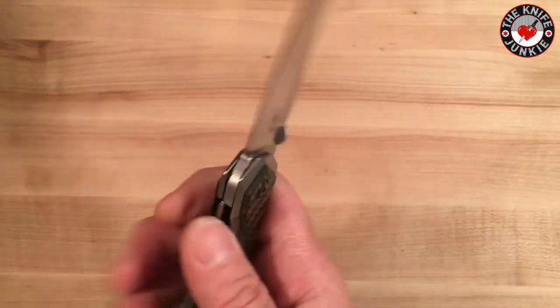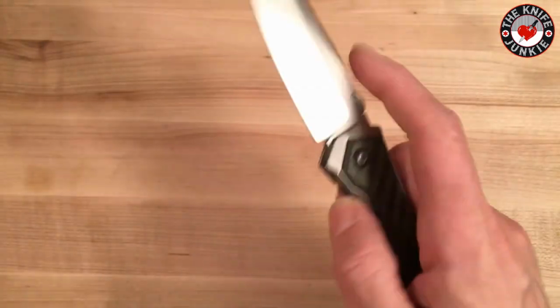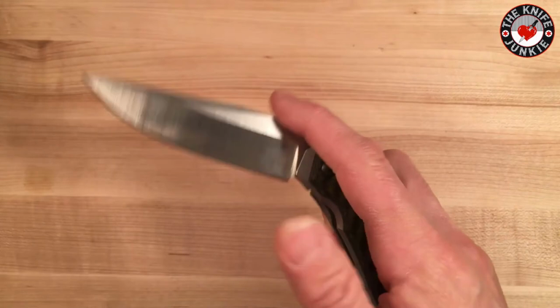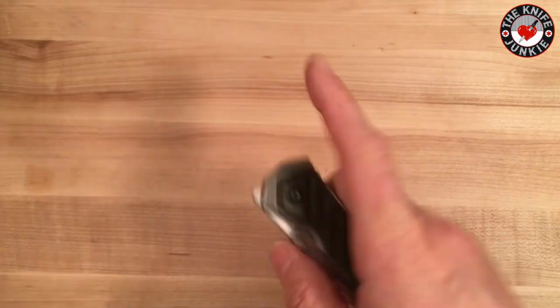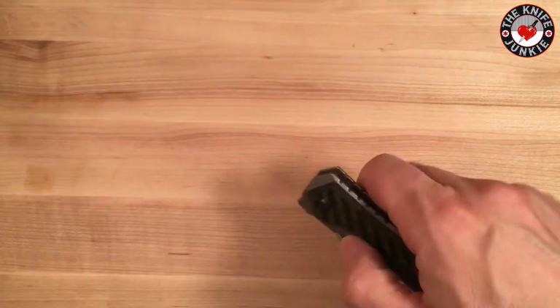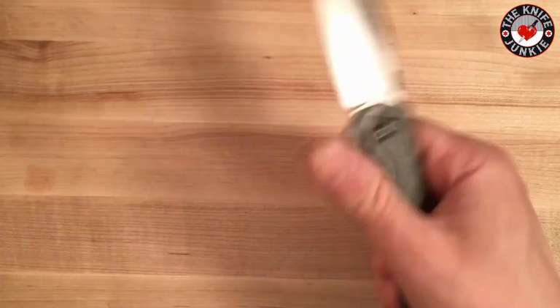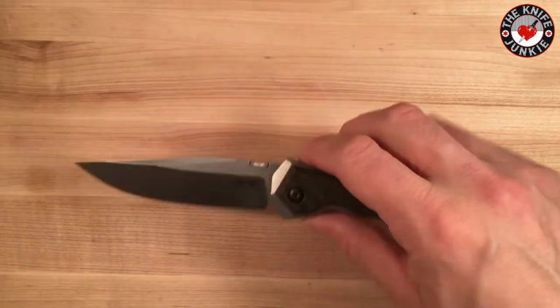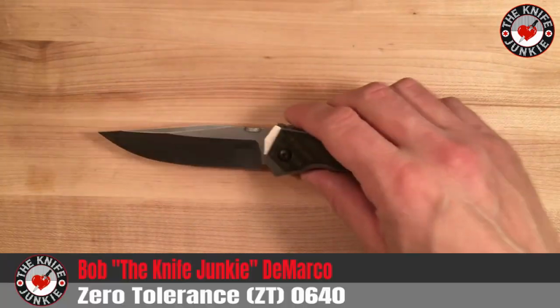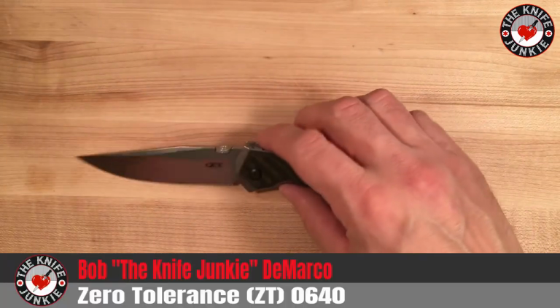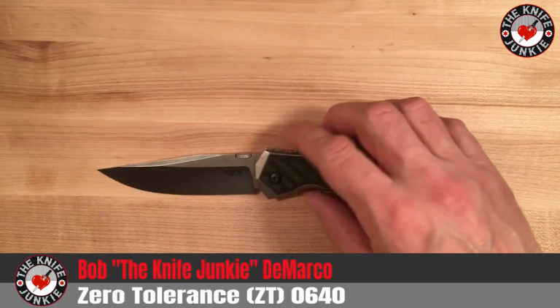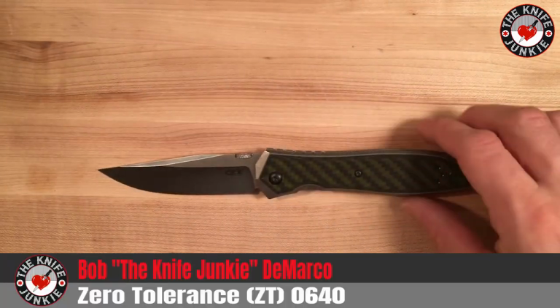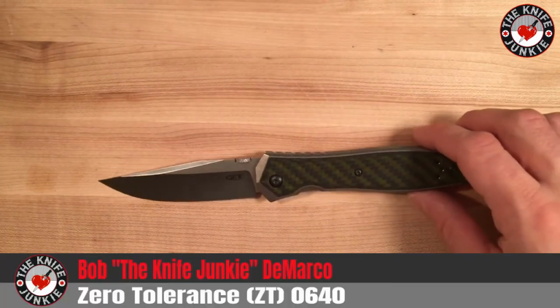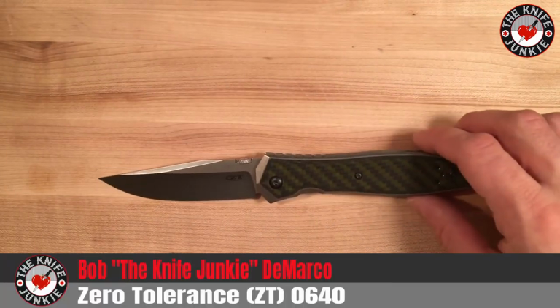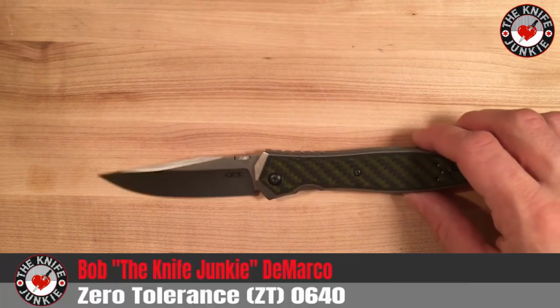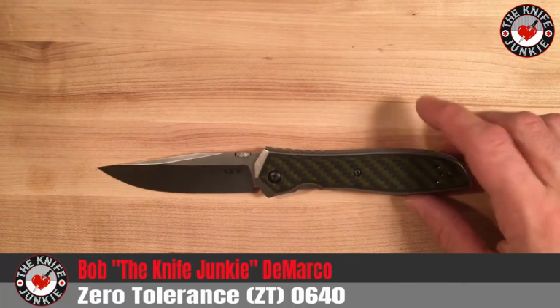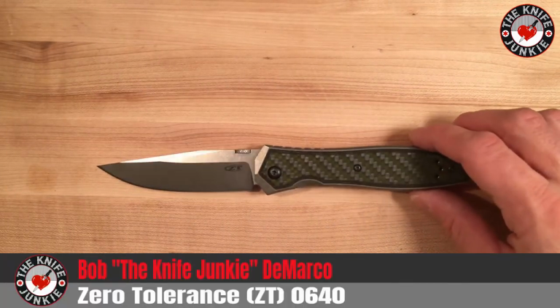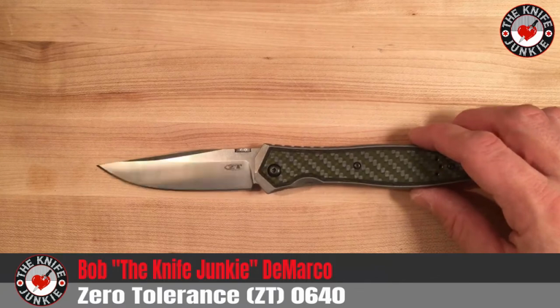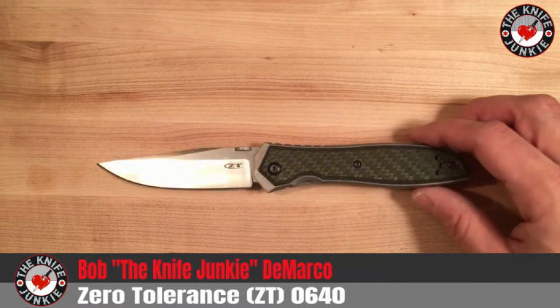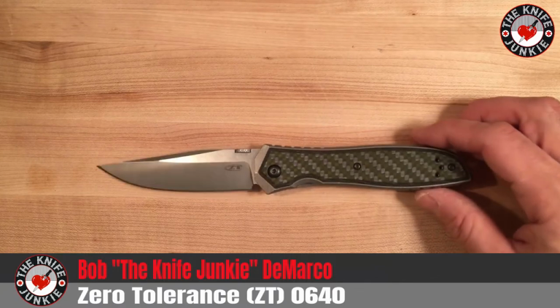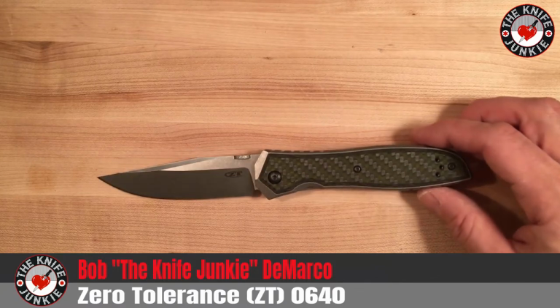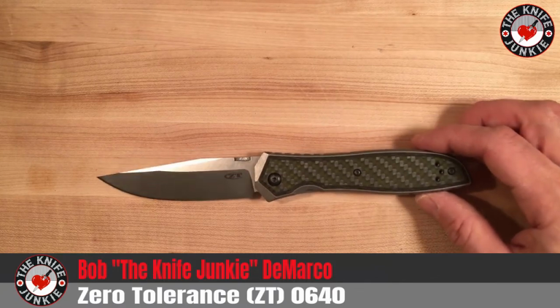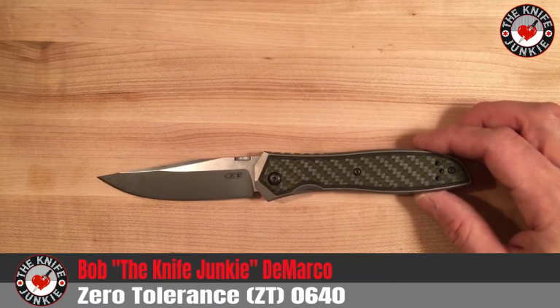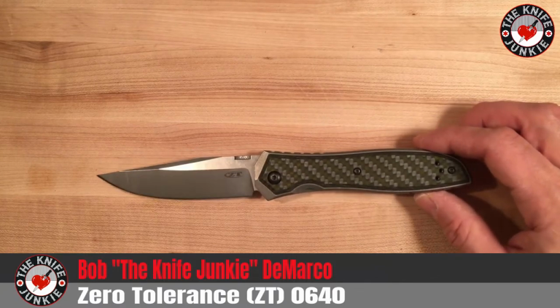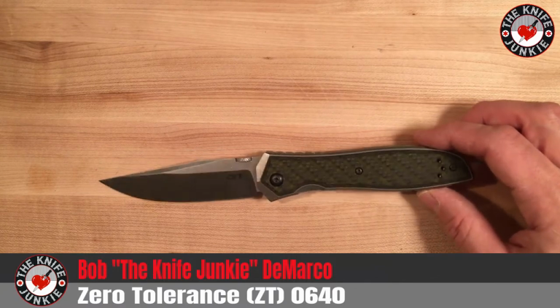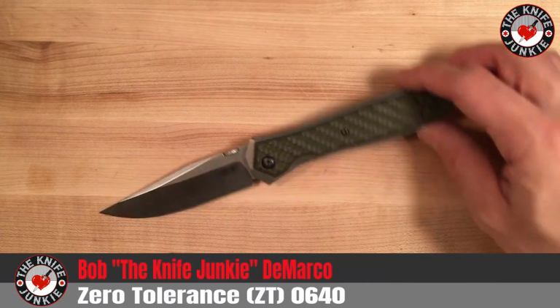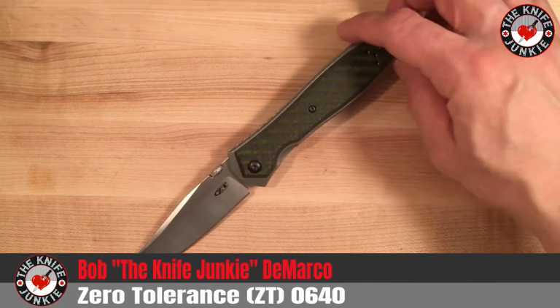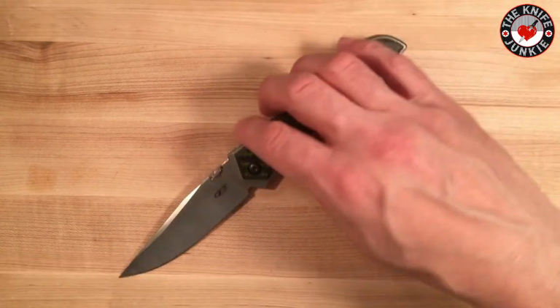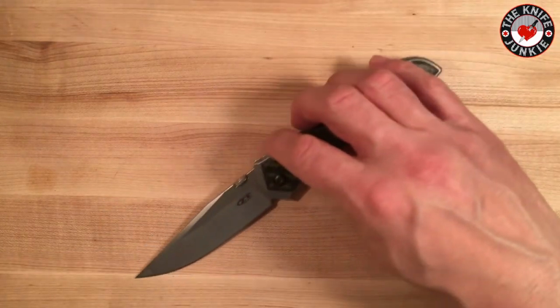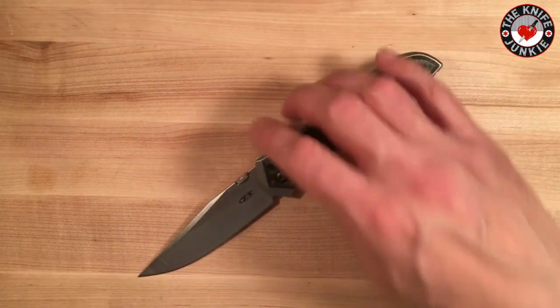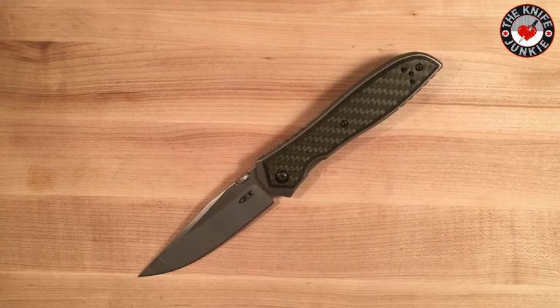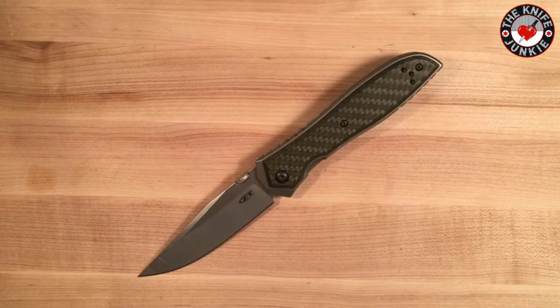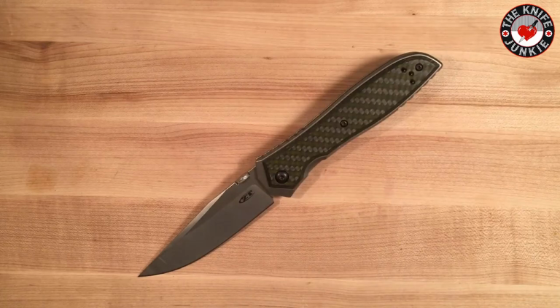Alright everybody, I have rambled long enough about this most spectacular blade, the ZT 0640. Go spend your hard-earned money on this one.